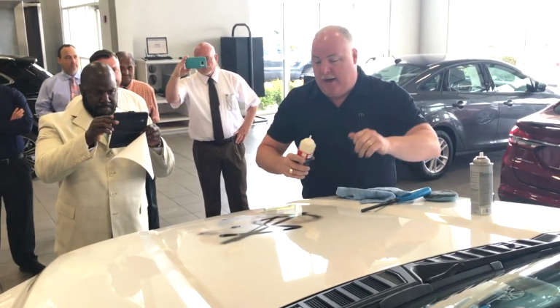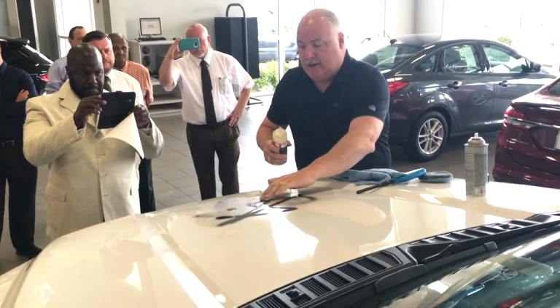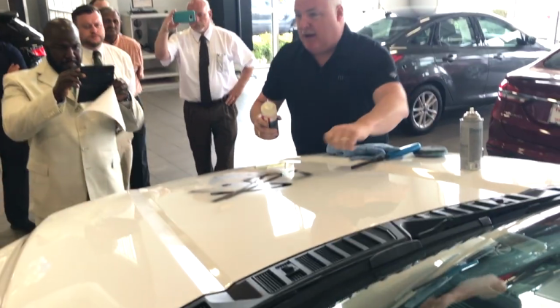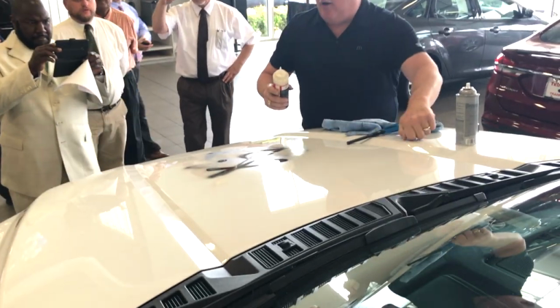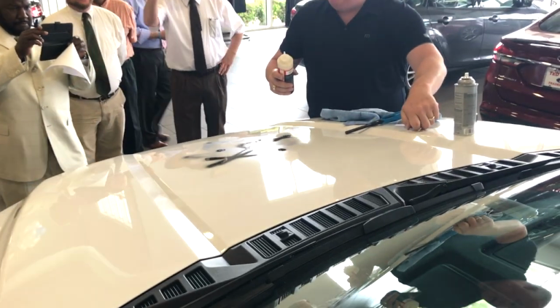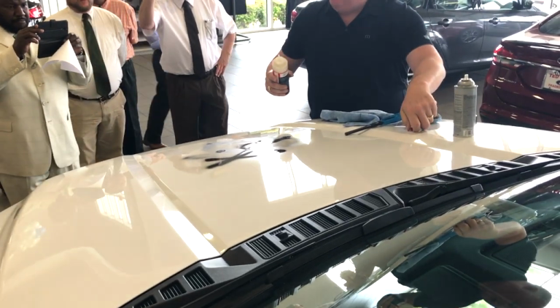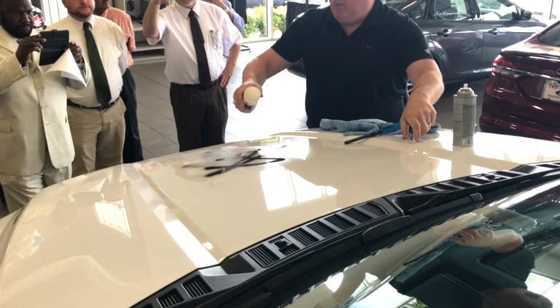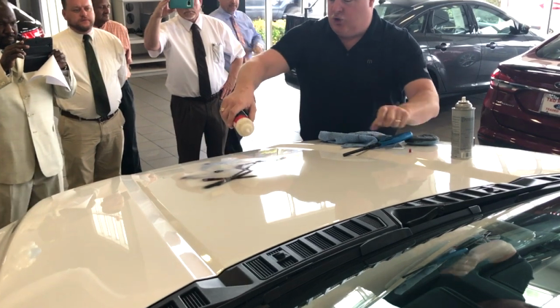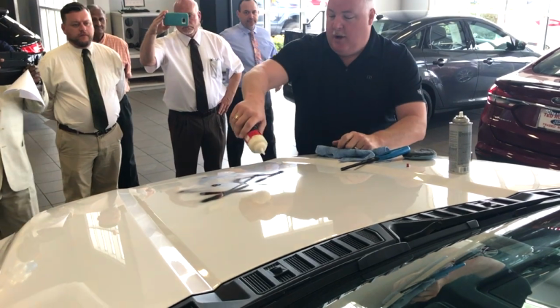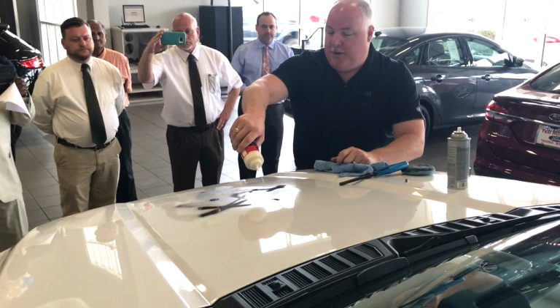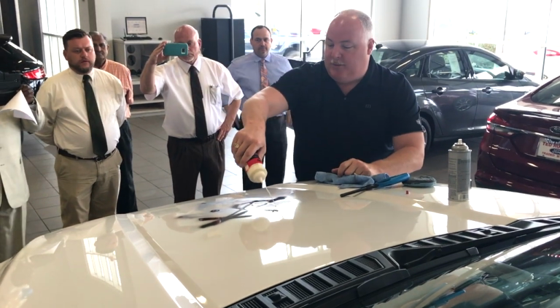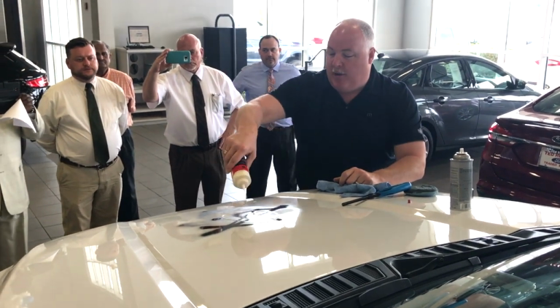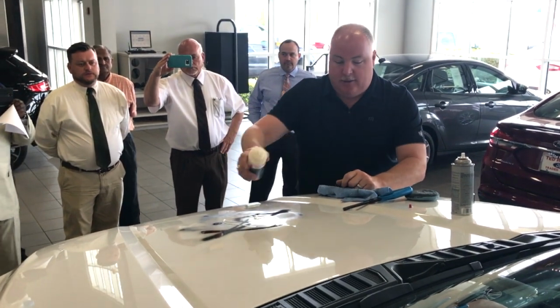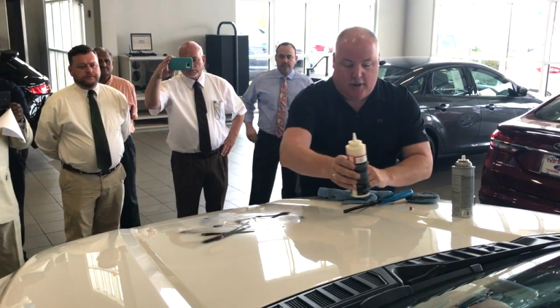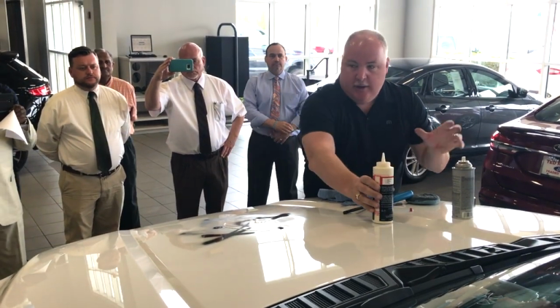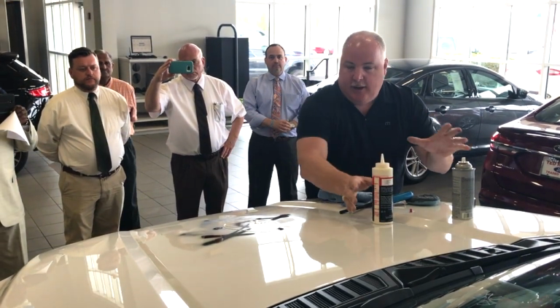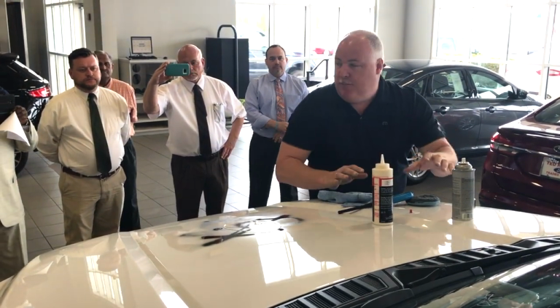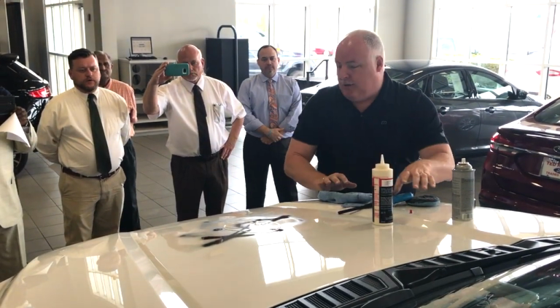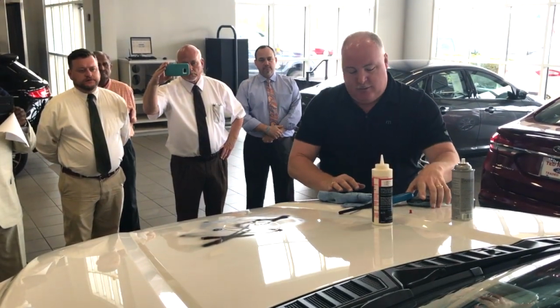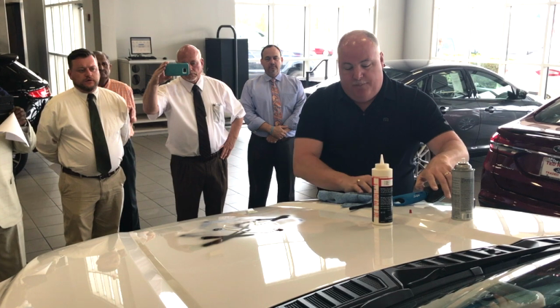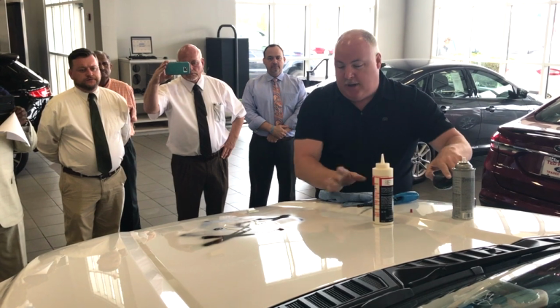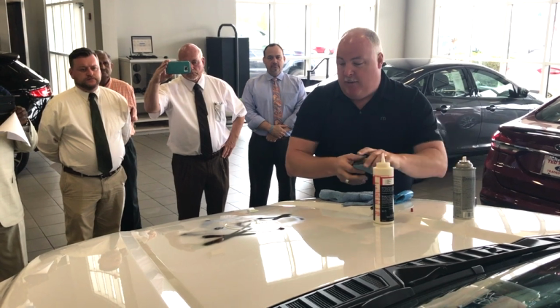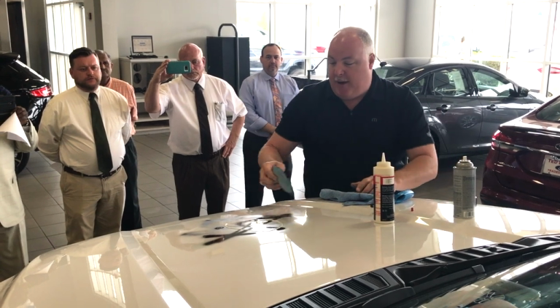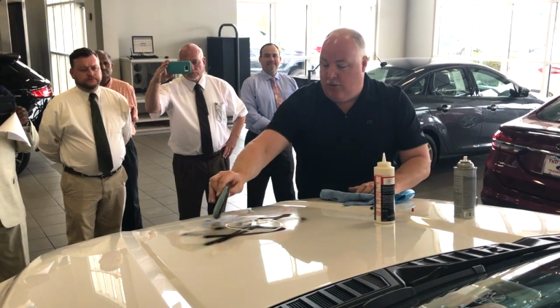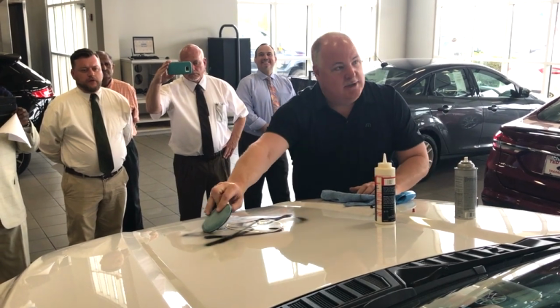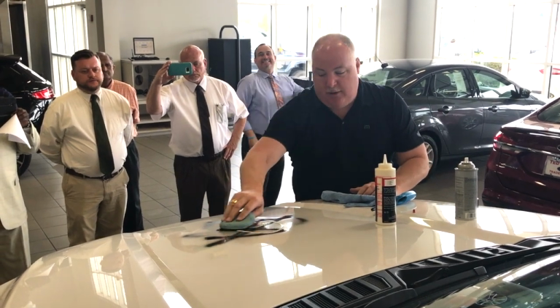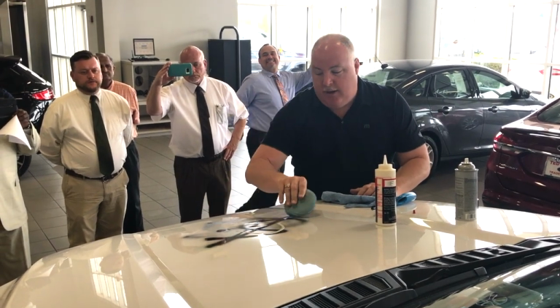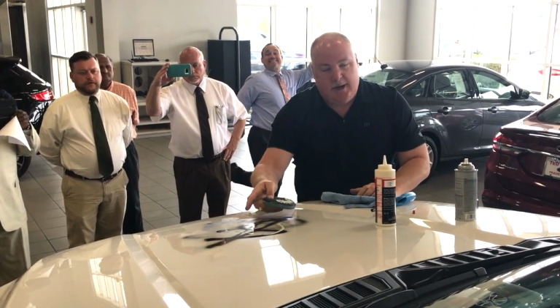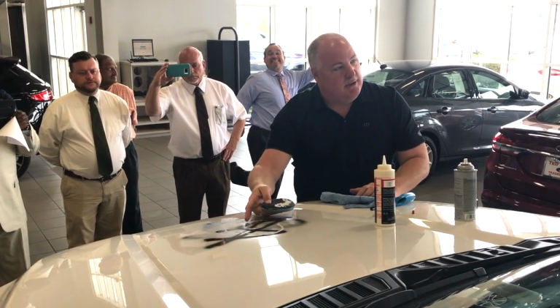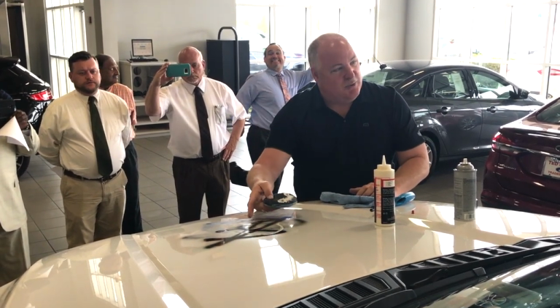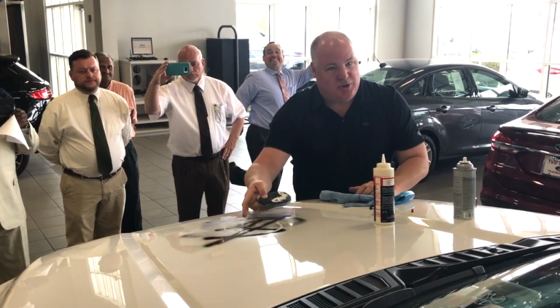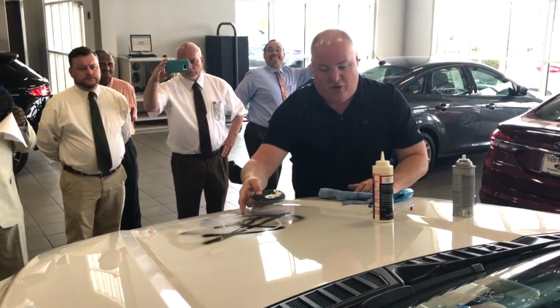It actually fills in the pores of your paint and bonds to your paint. I like to say it looks kind of like a golf ball under a microscope, but when you apply the product, it's more like a ping pong ball — nice and smooth. It's going to take a small amount of our paint guard, and you can actually see the line where it starts to work.